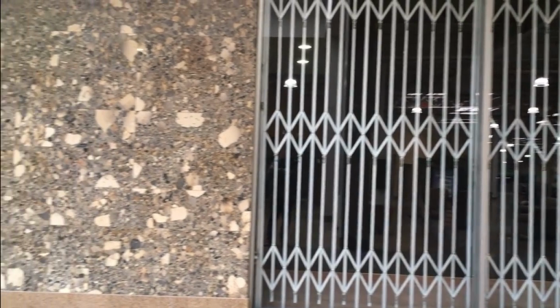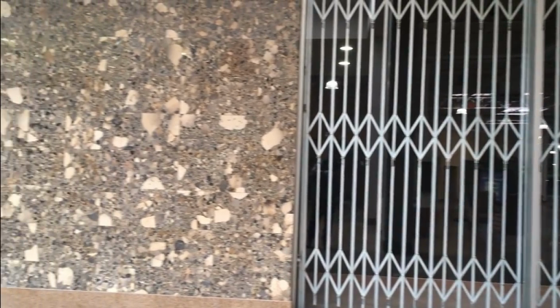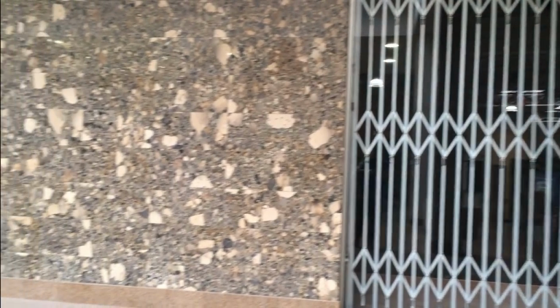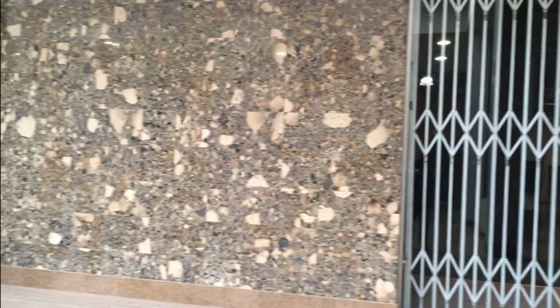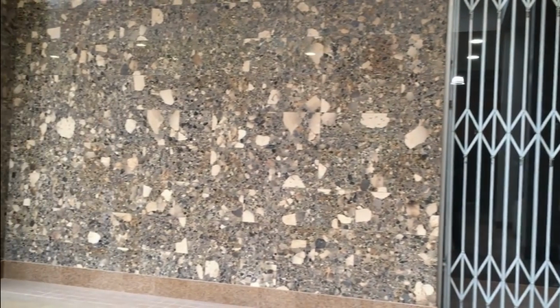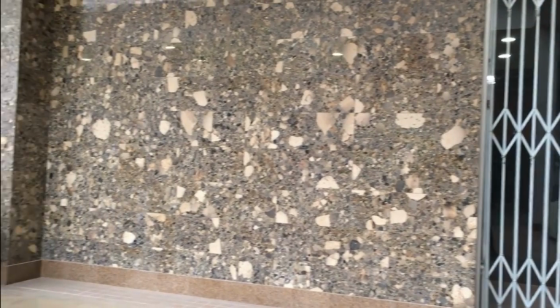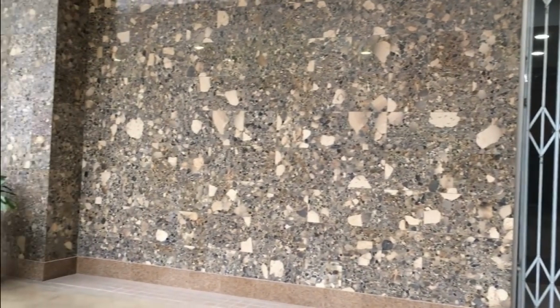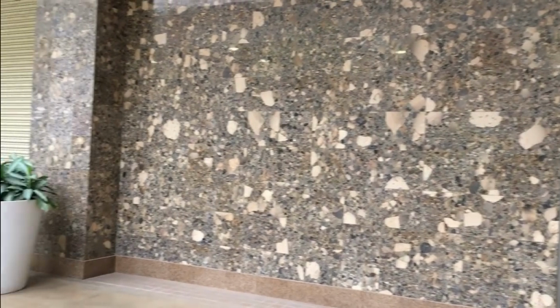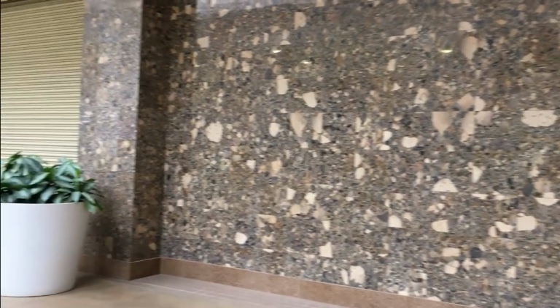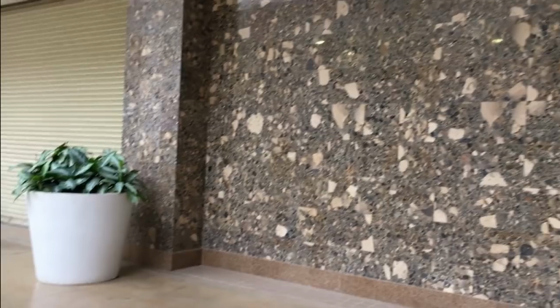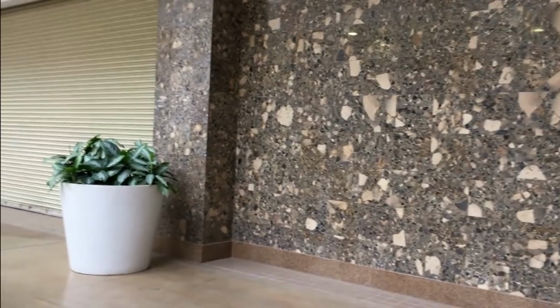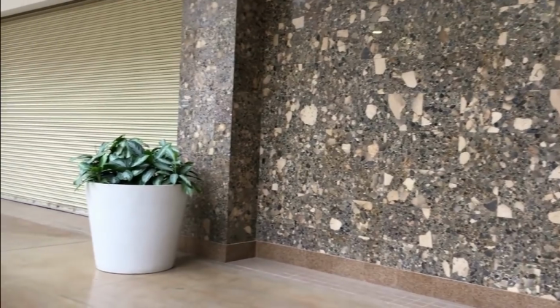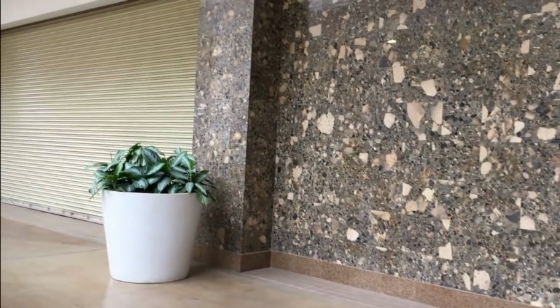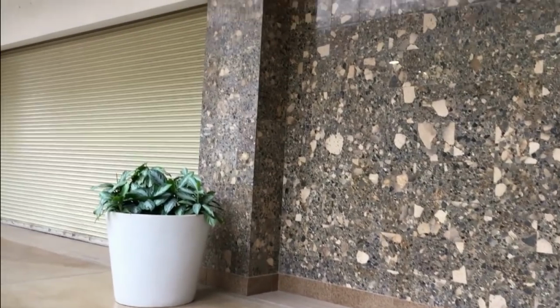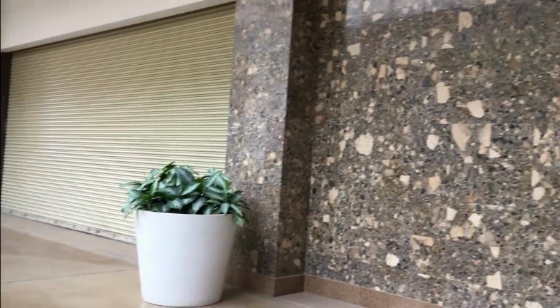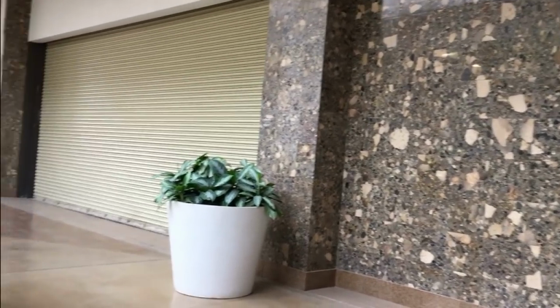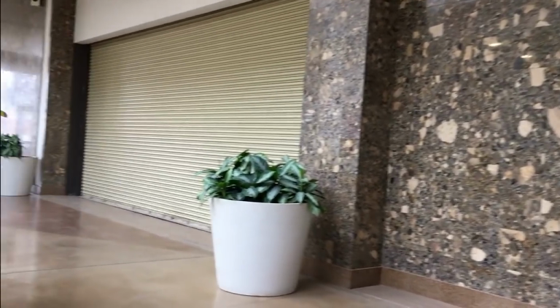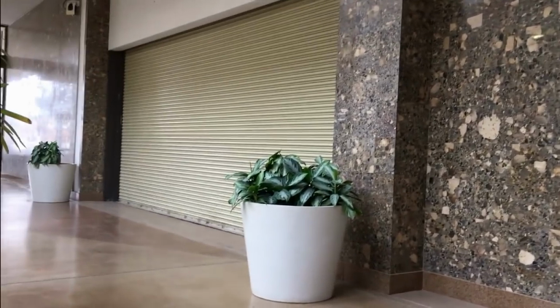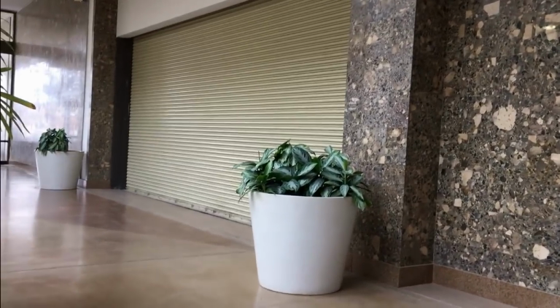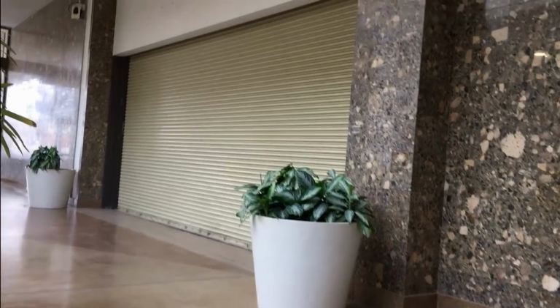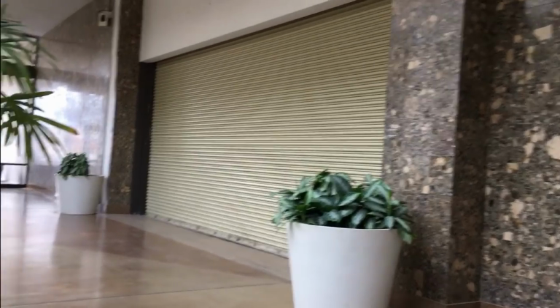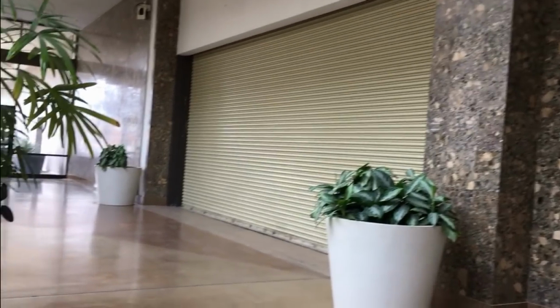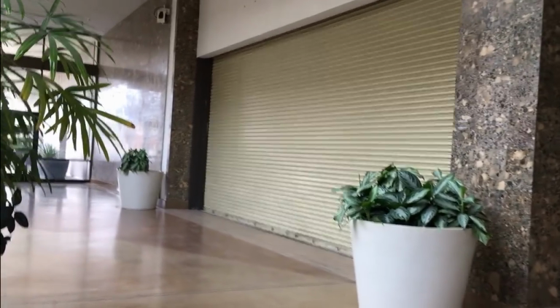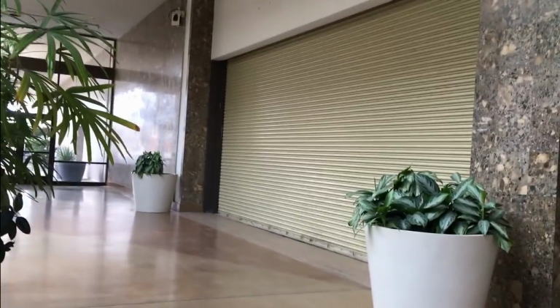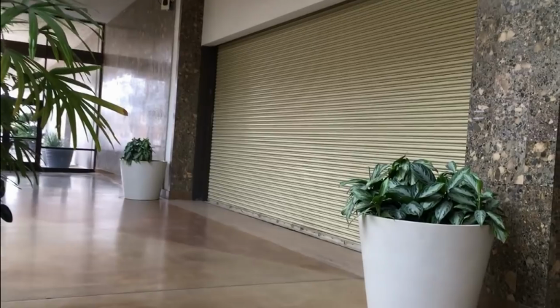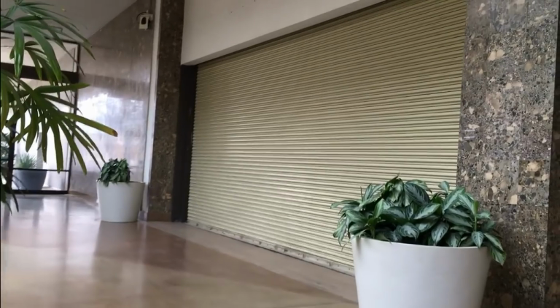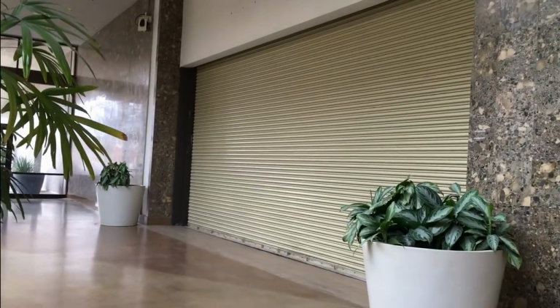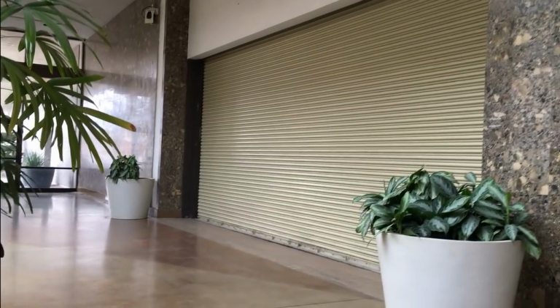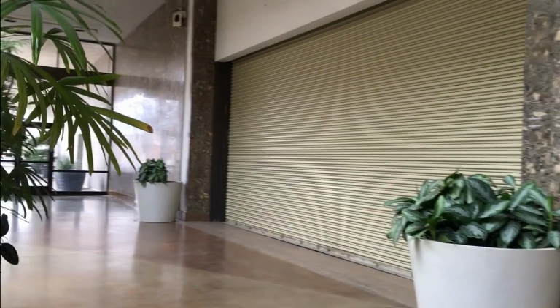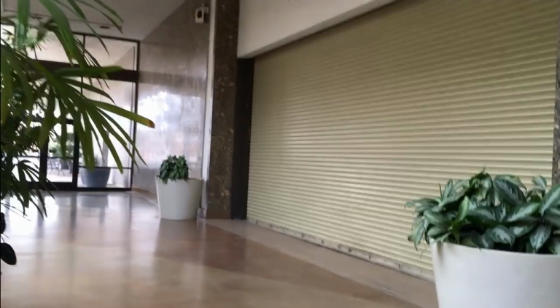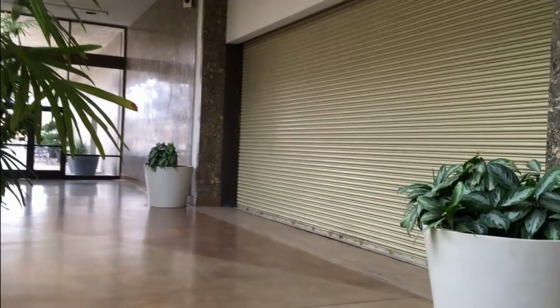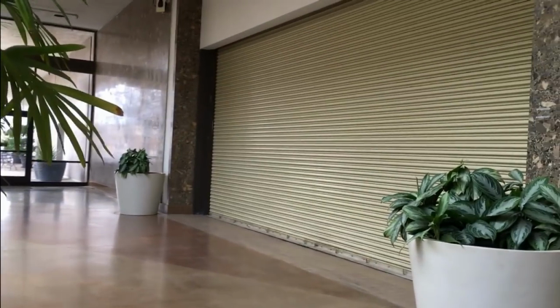And here we are back down at the Macy's, looking at this gorgeous inlaid stone wall, which you never see anymore. No one's ever going to build anything like that ever again.